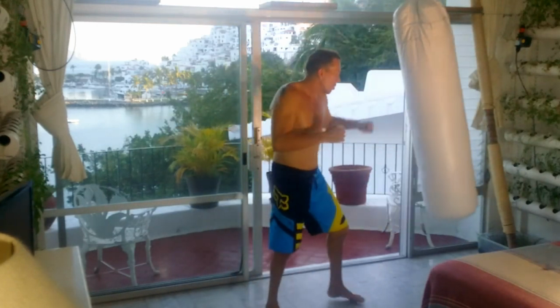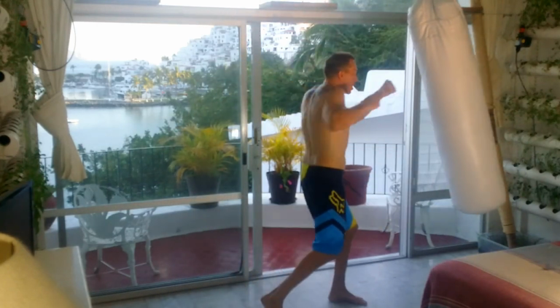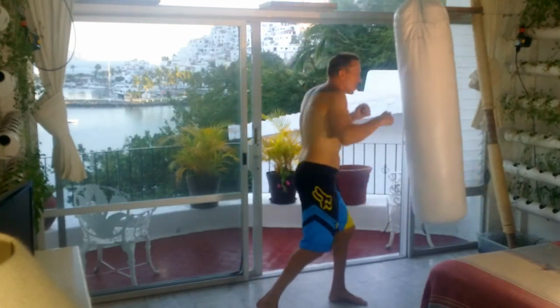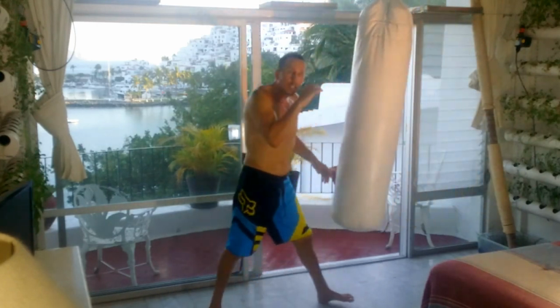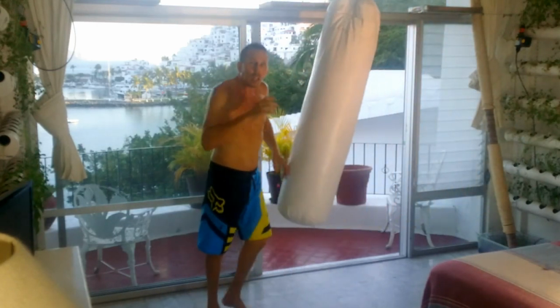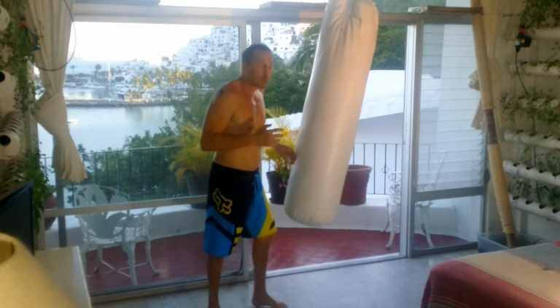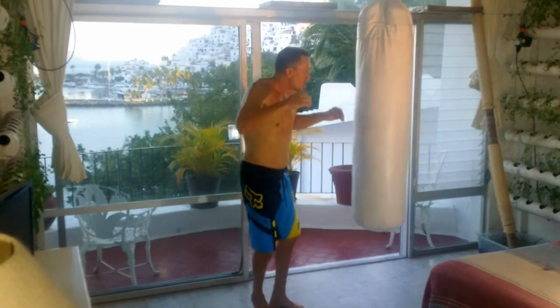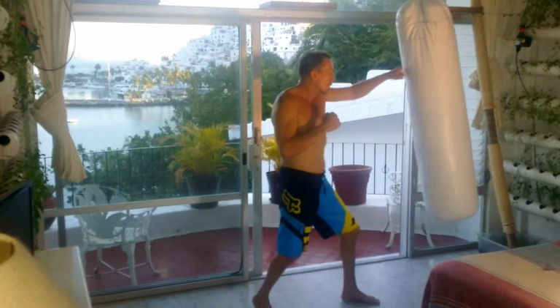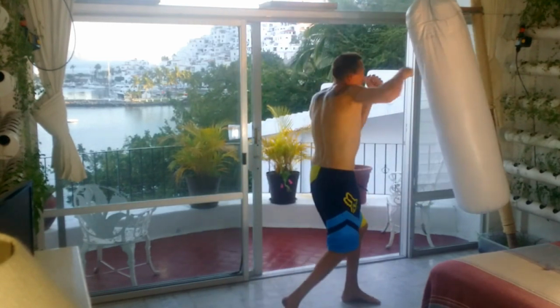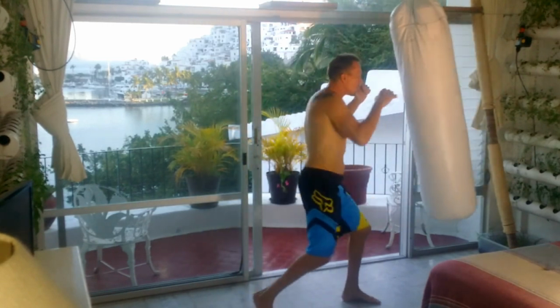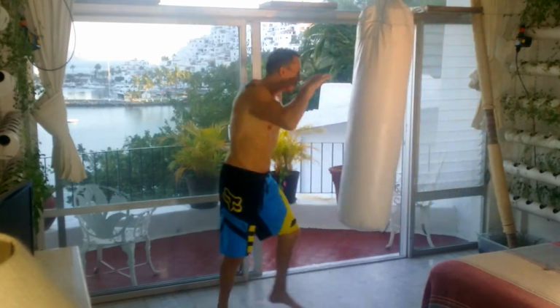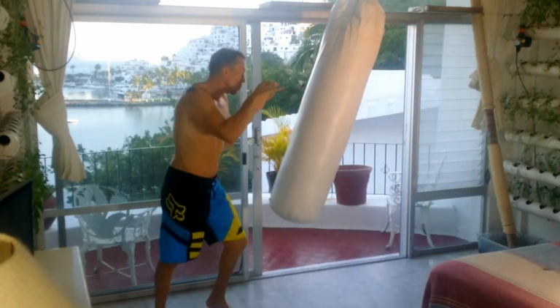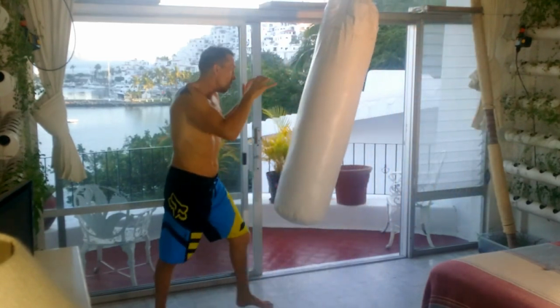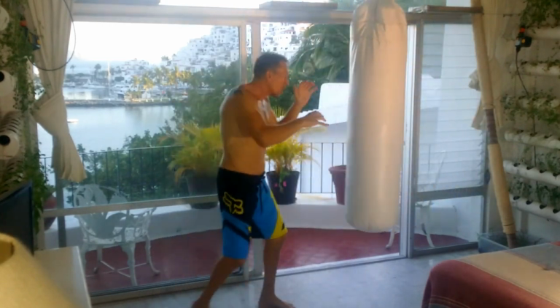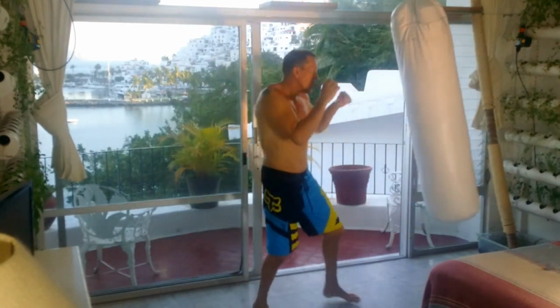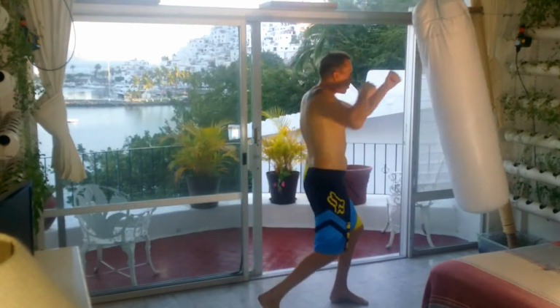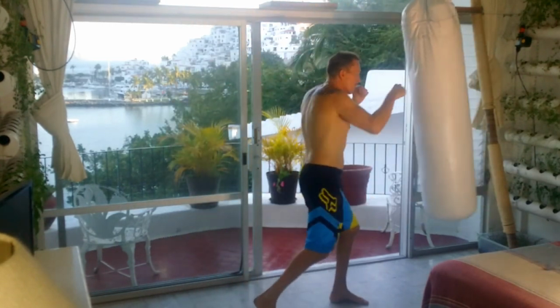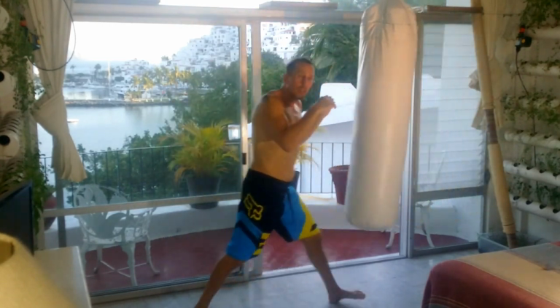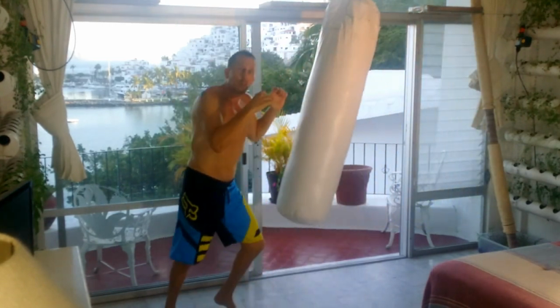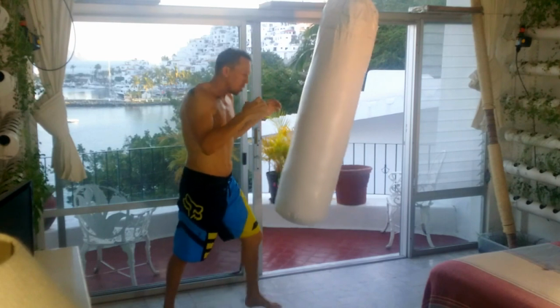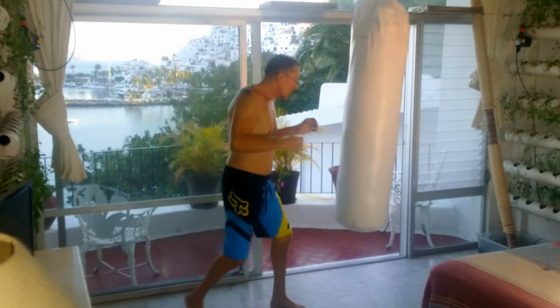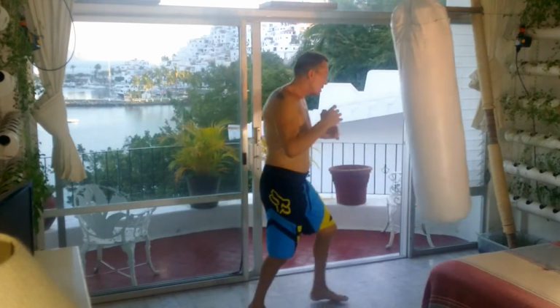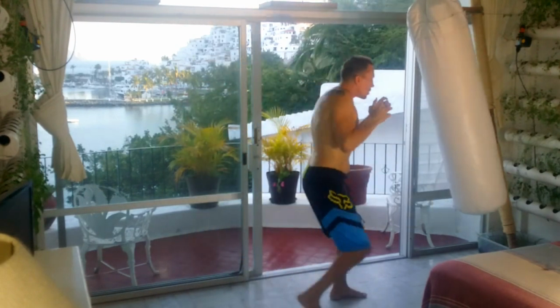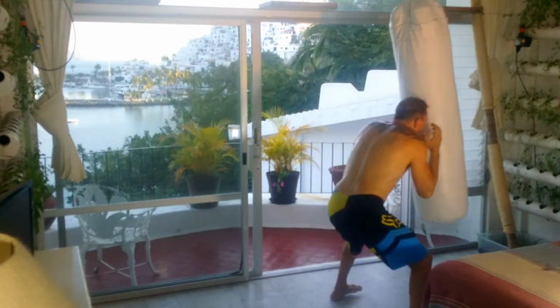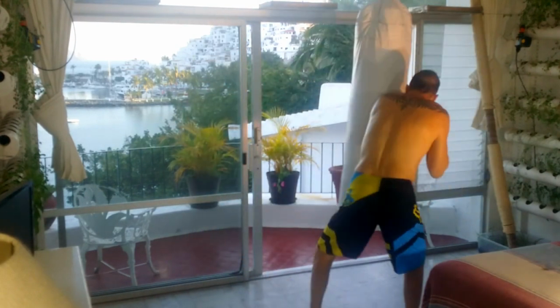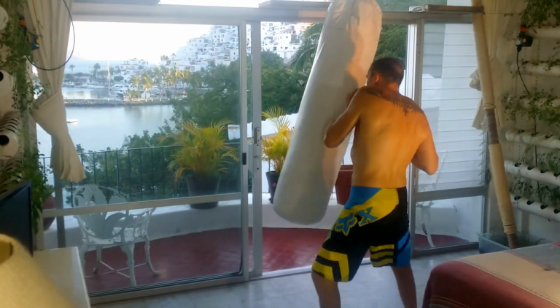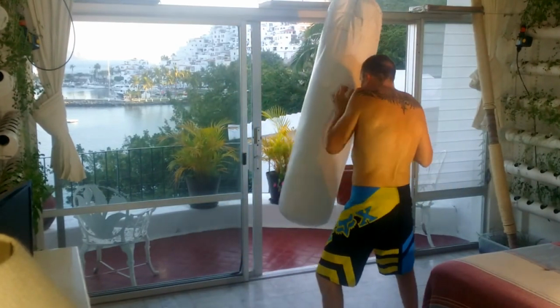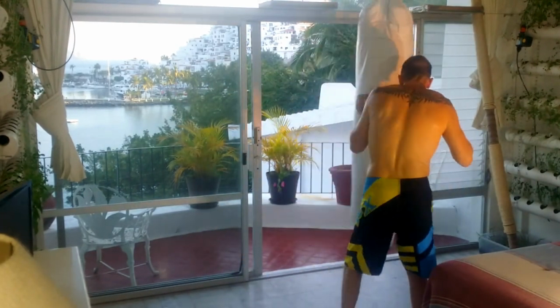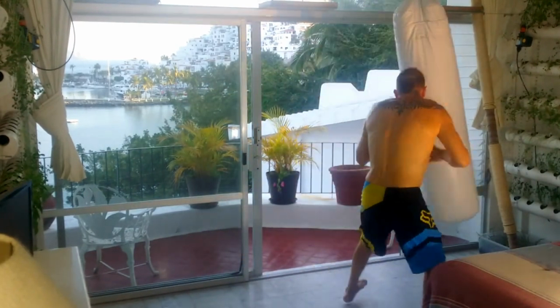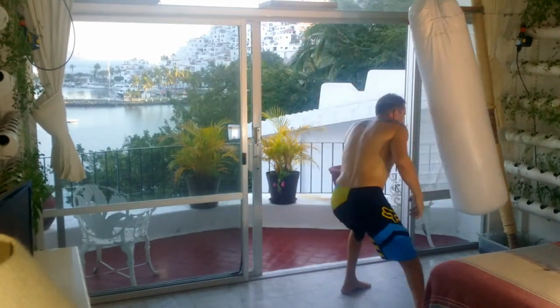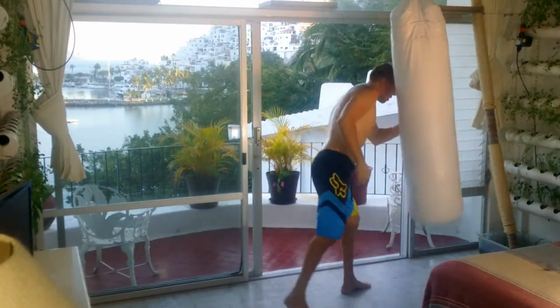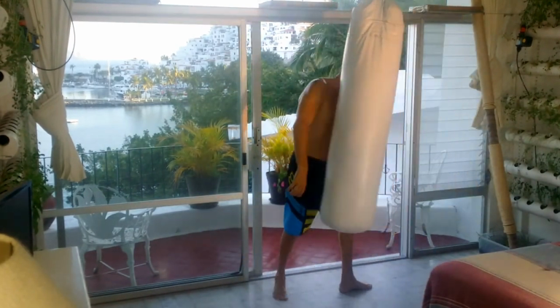In the previous video, if you didn't see it, it was a one-two moving in, a one-two step back — moving in, one-two. This time, similar, but we're going to step to the side.